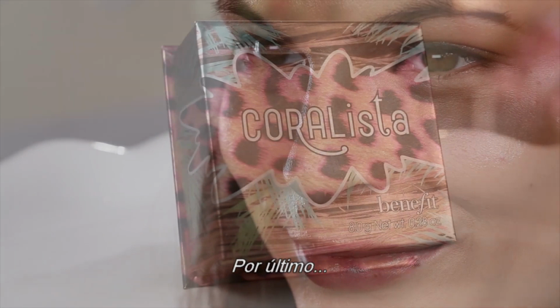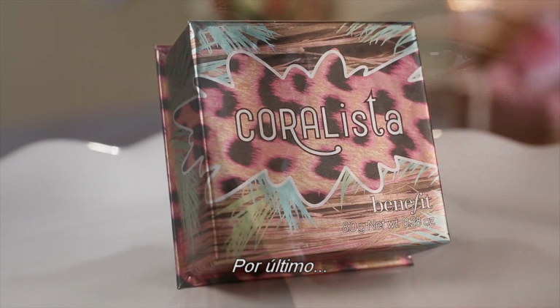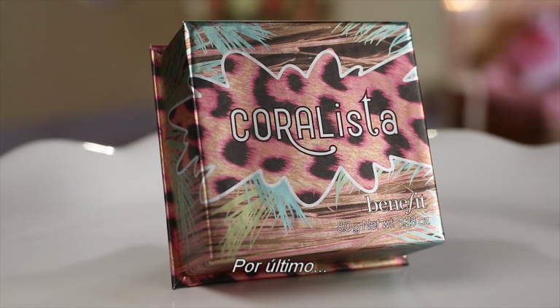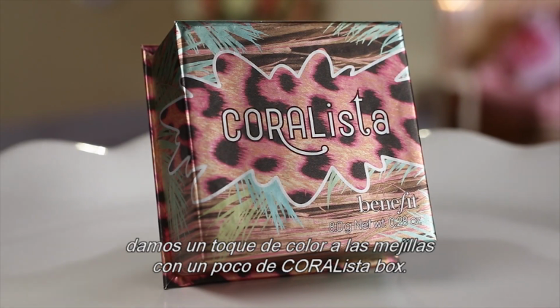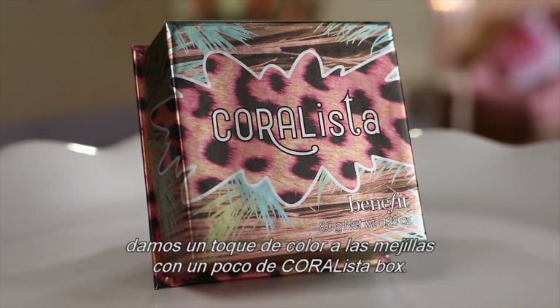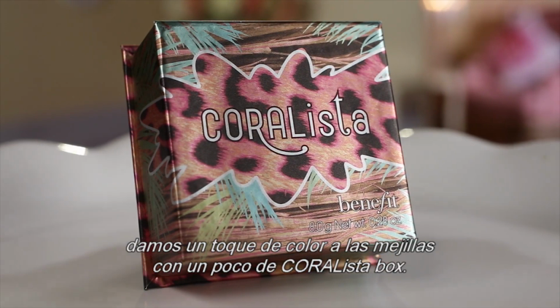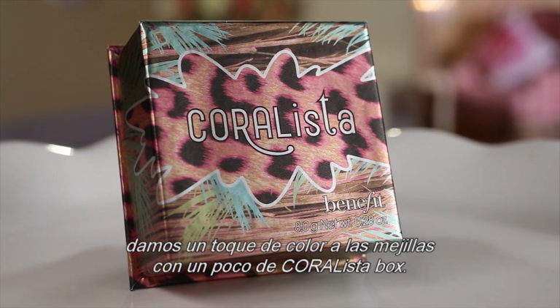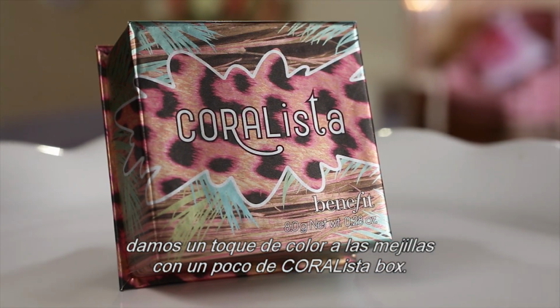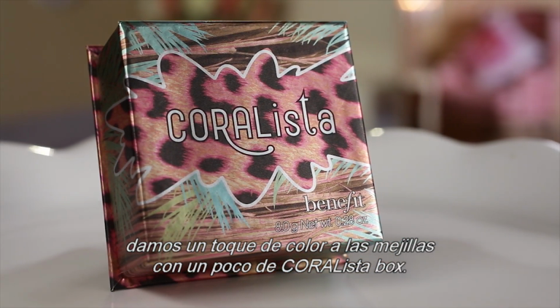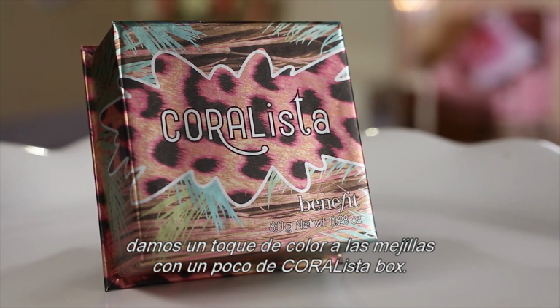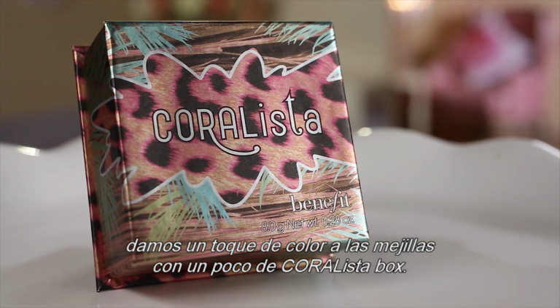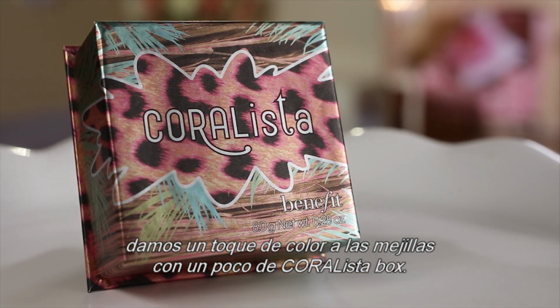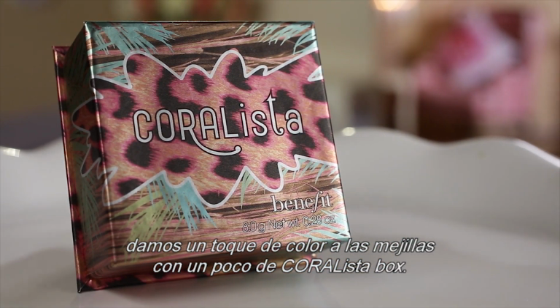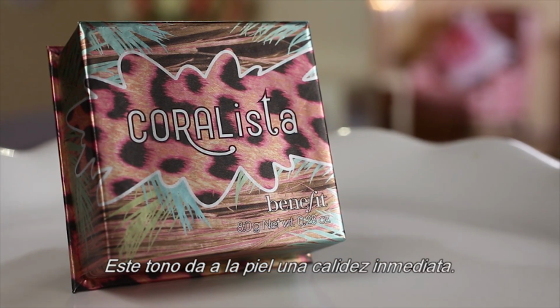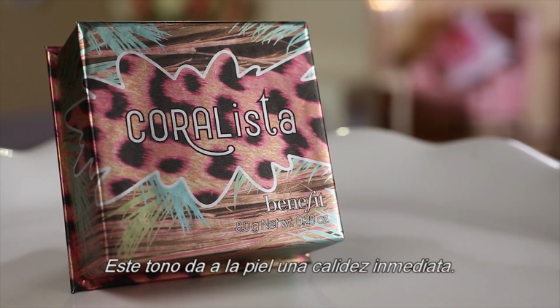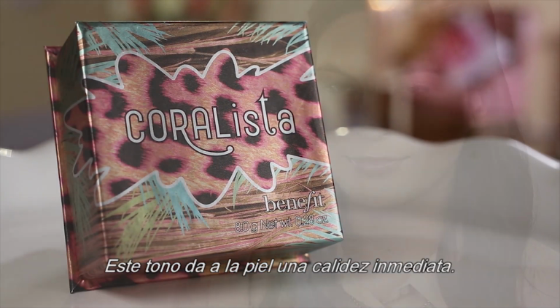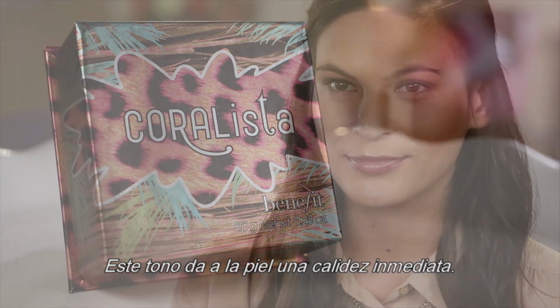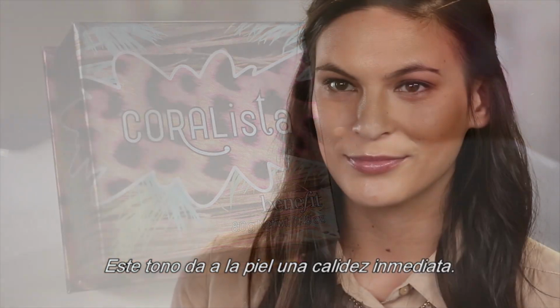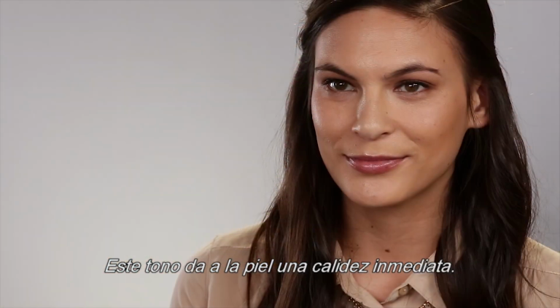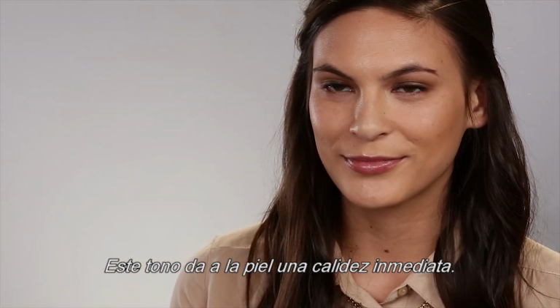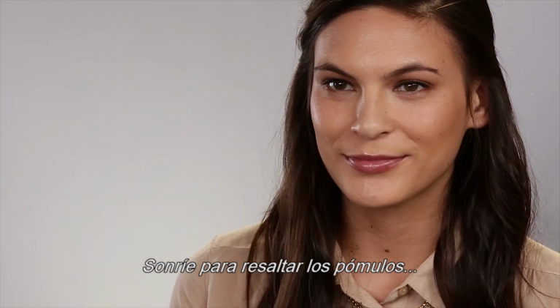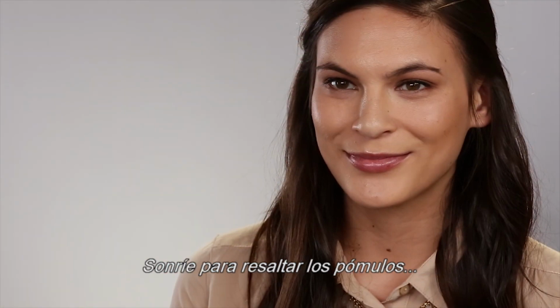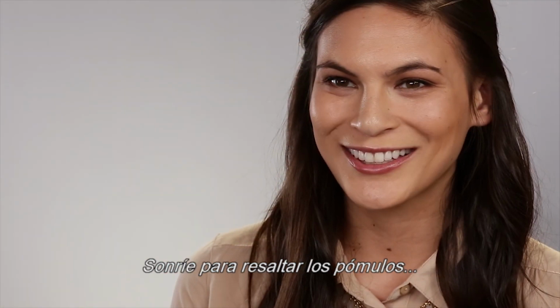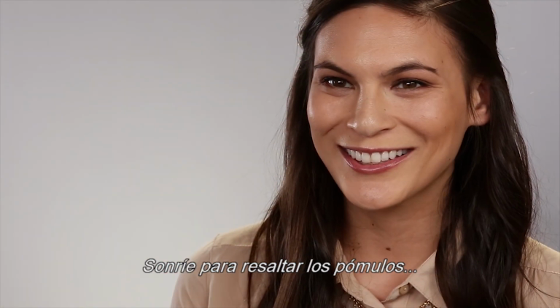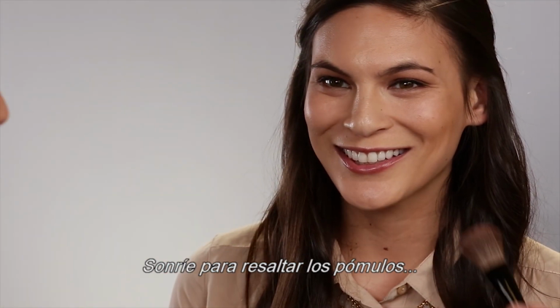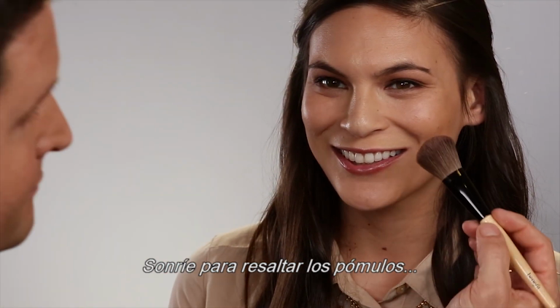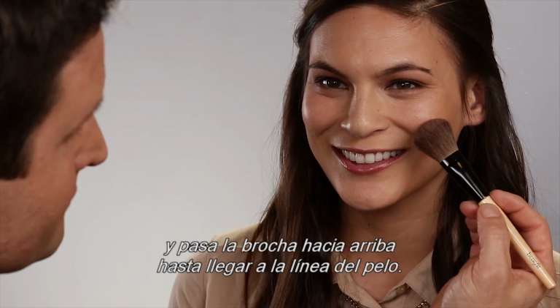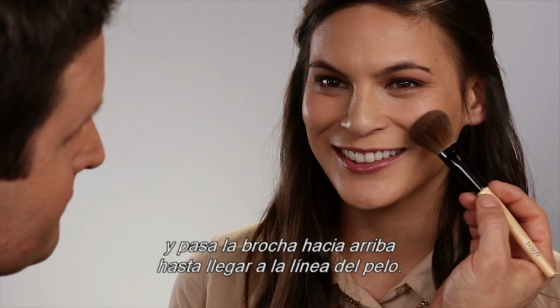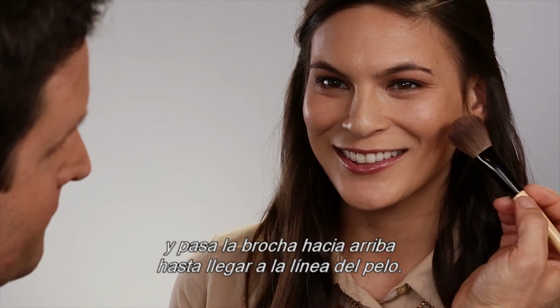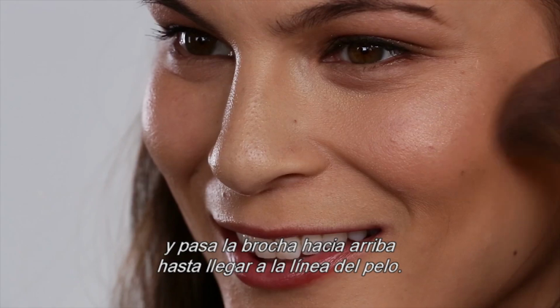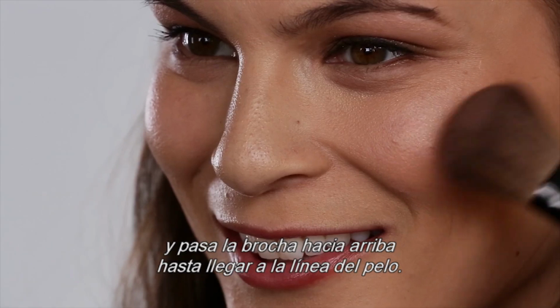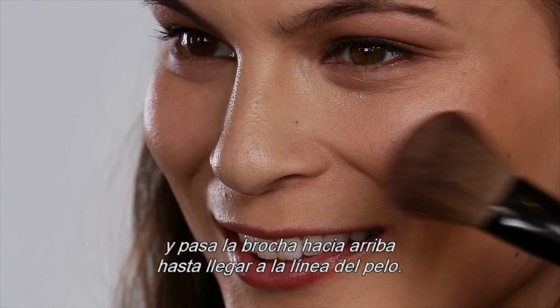For a final step, give those cheeks some color with a pop of Coralista Blush Powder. This shade warms up the complexion instantly. Smile to find the apples of your cheeks and sweep the brush upward toward the hairline.